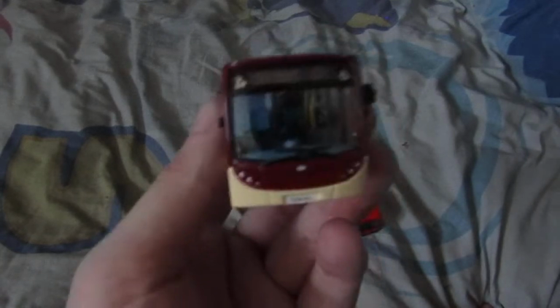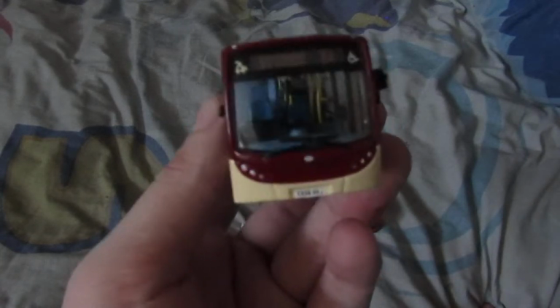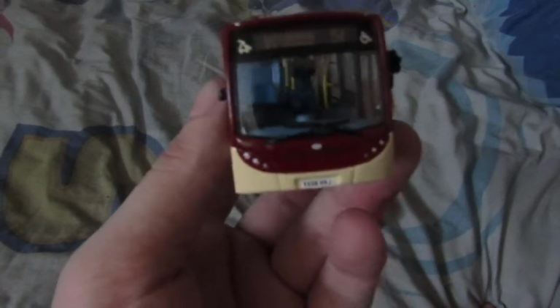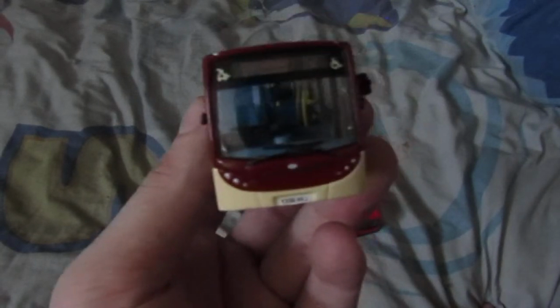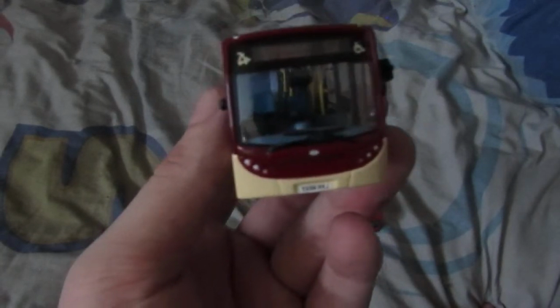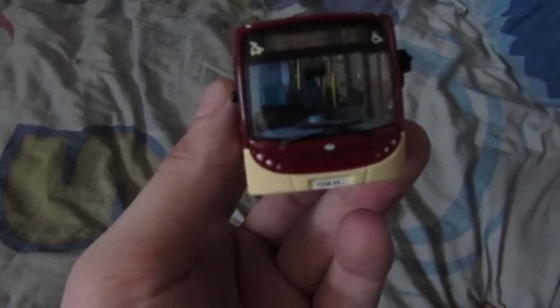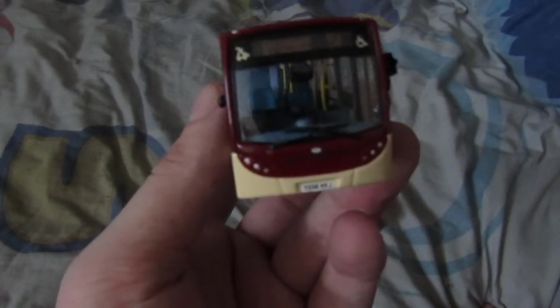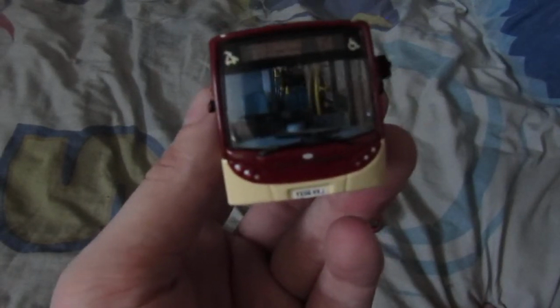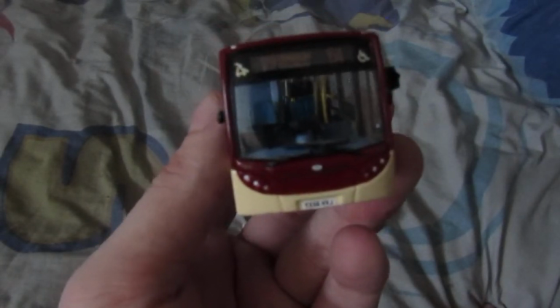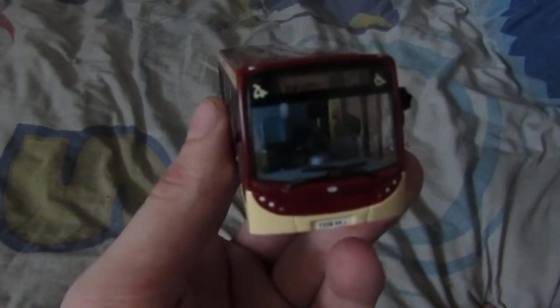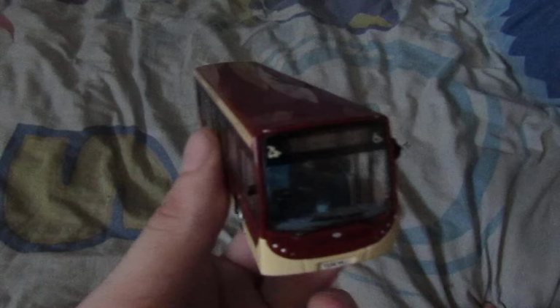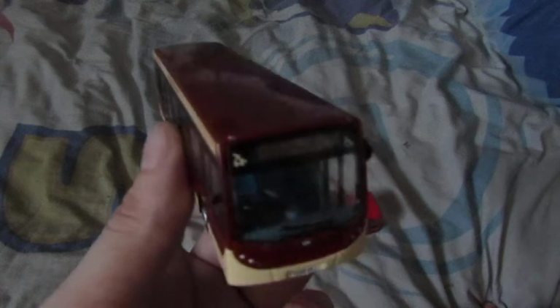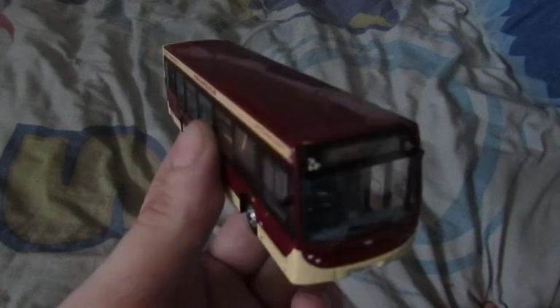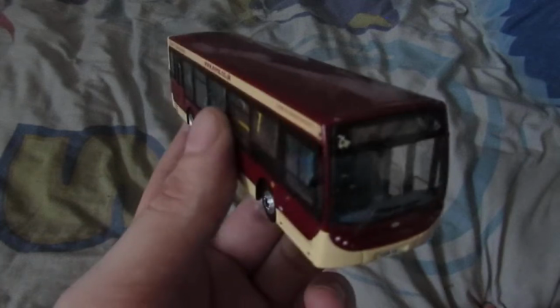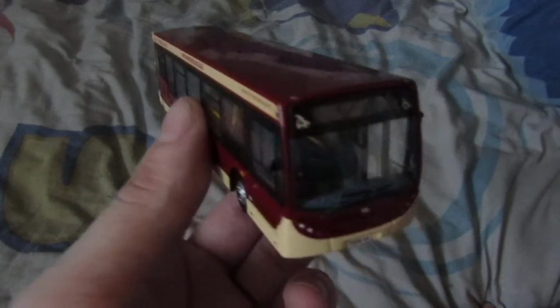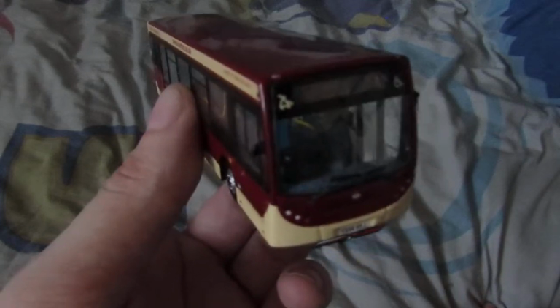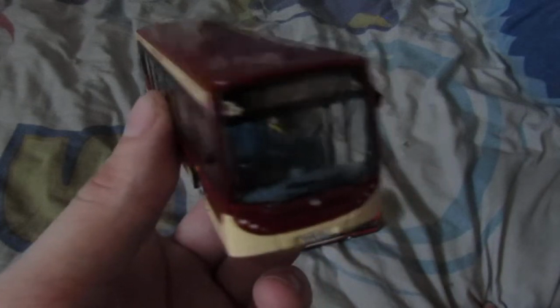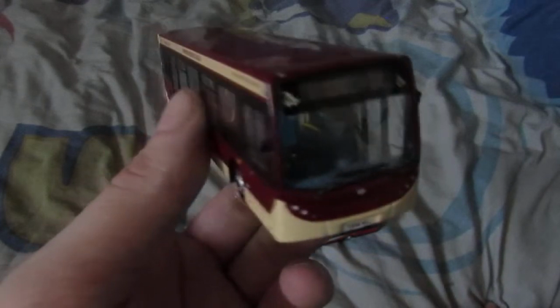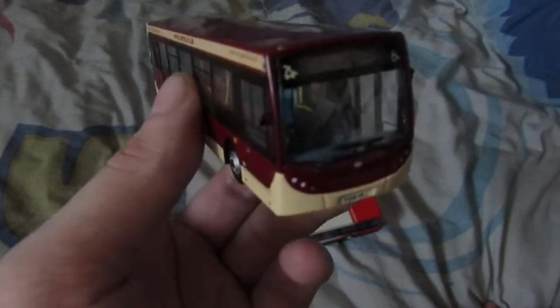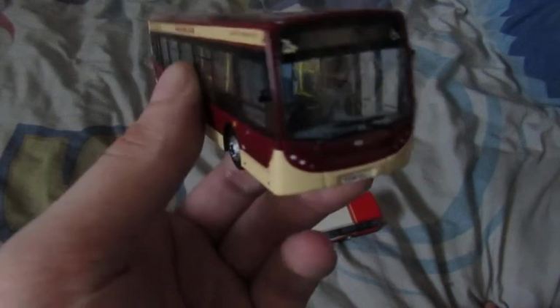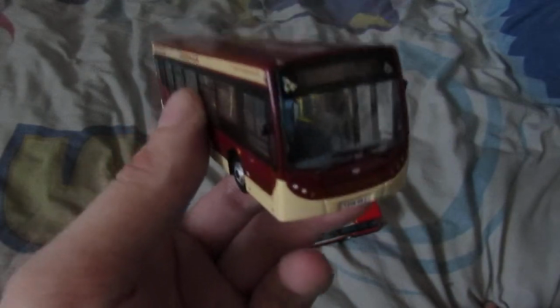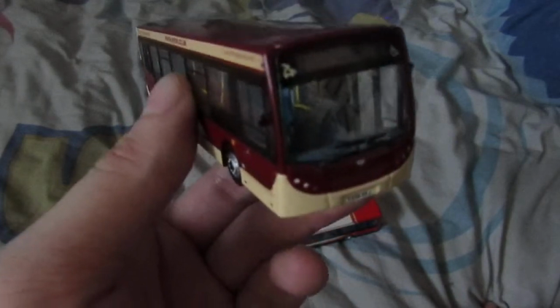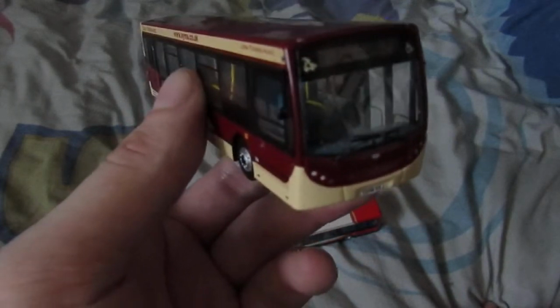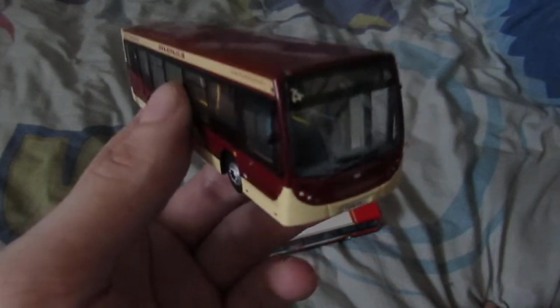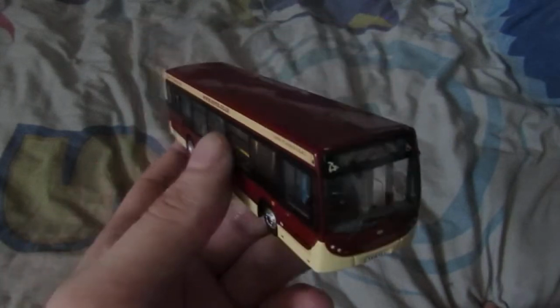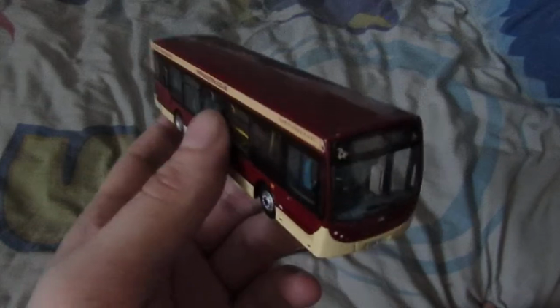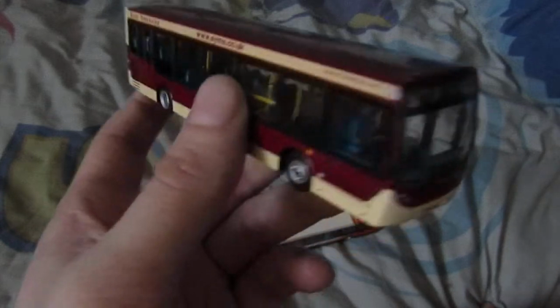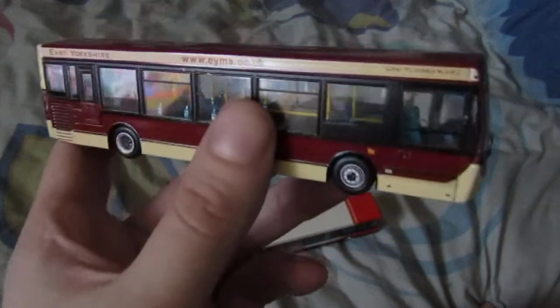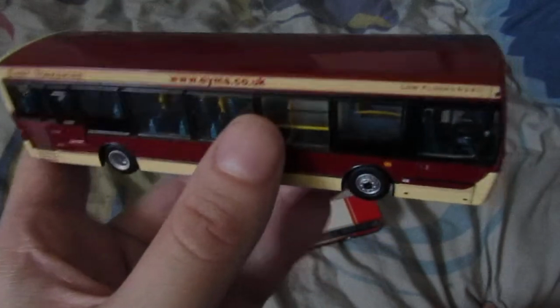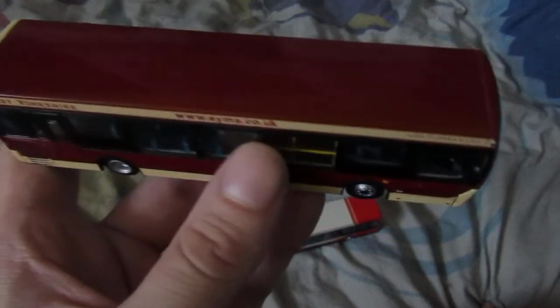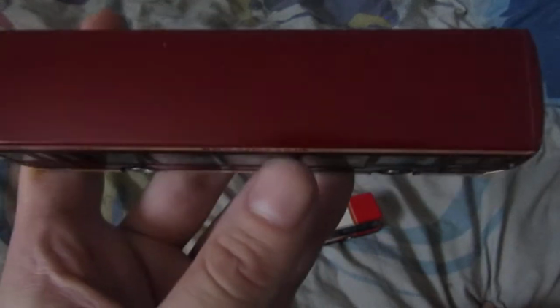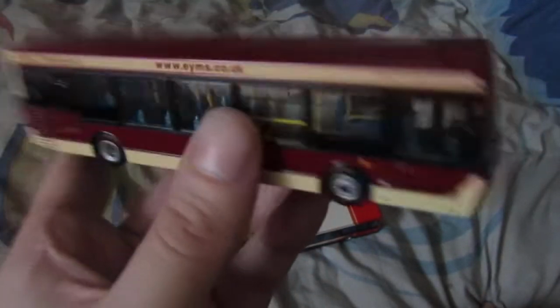I think I have two more East Yorkshire buses somewhere — or maybe just one. I think probably one, yeah.